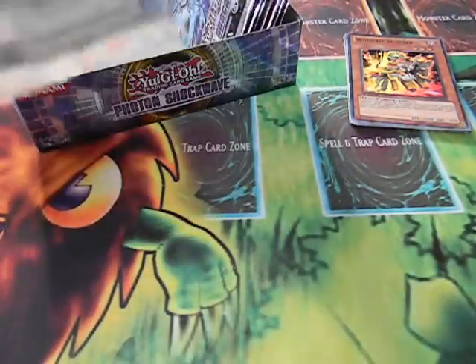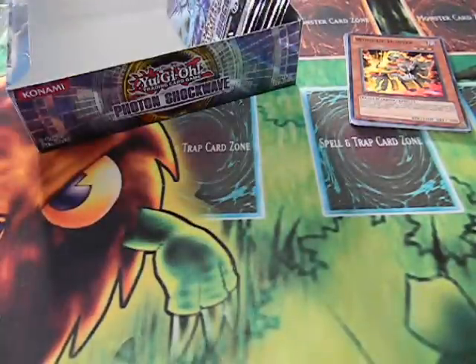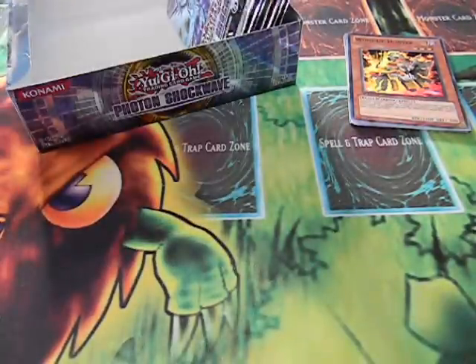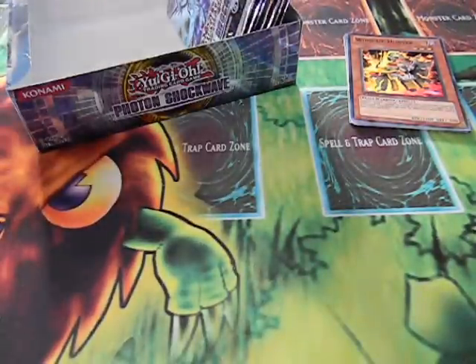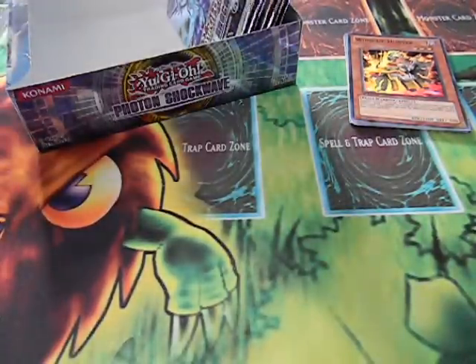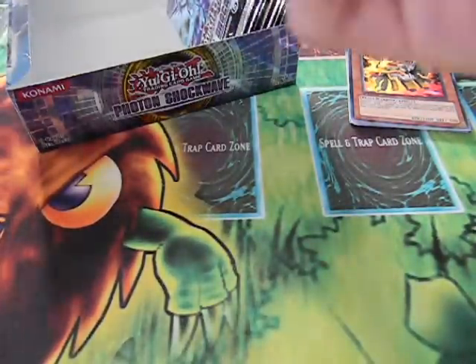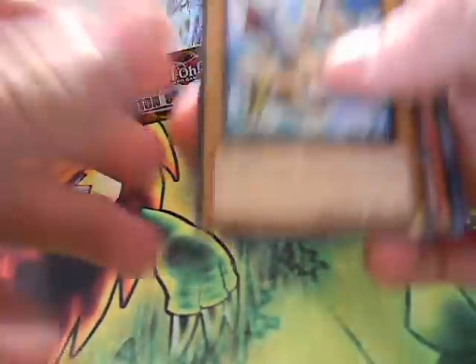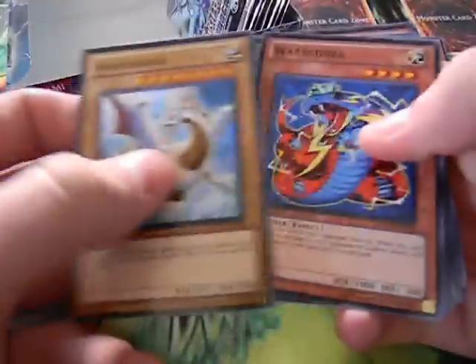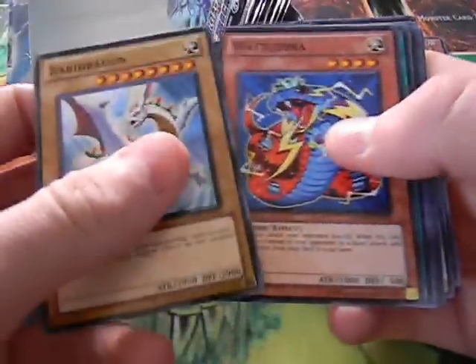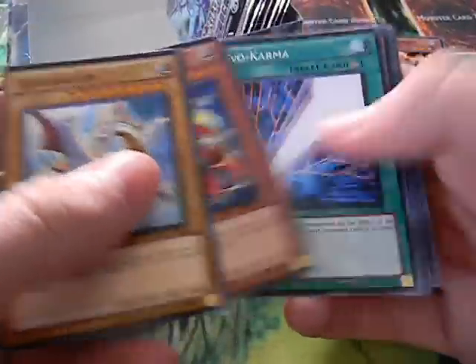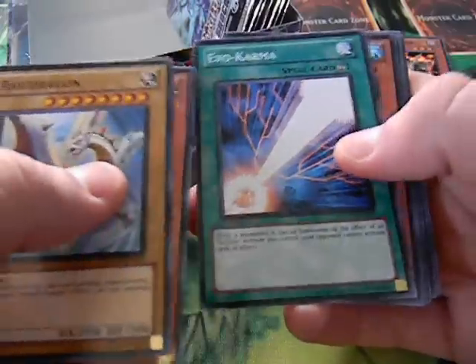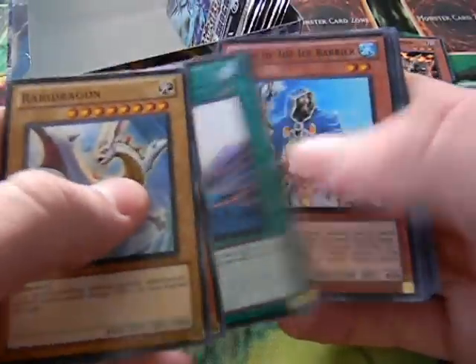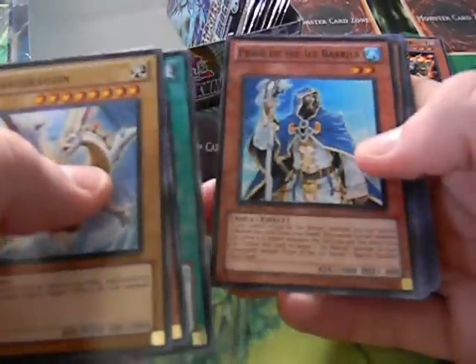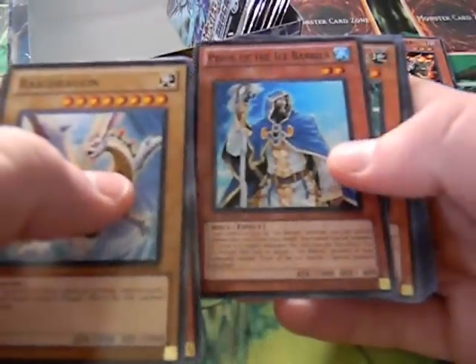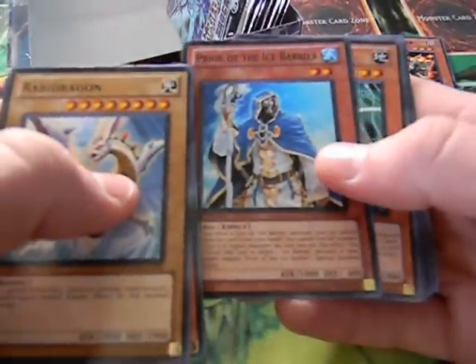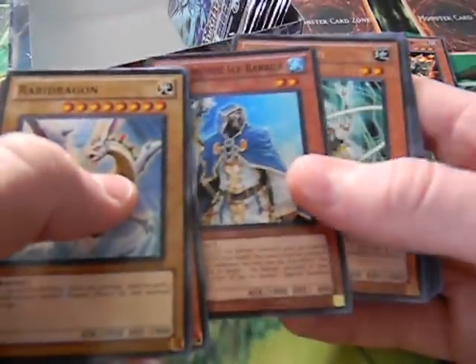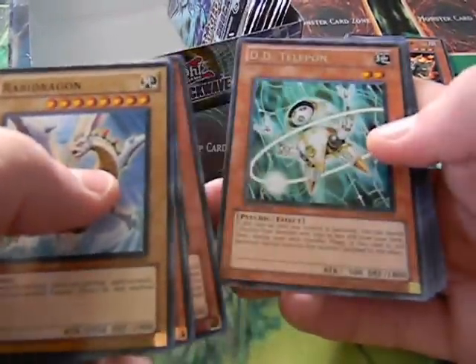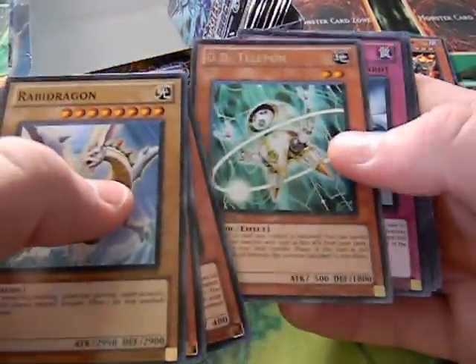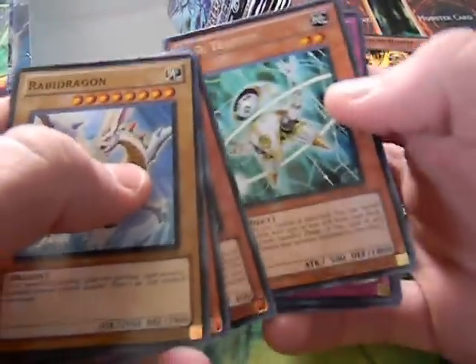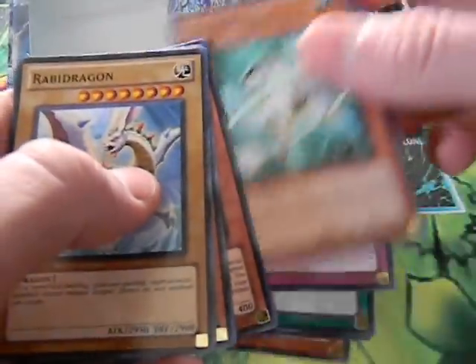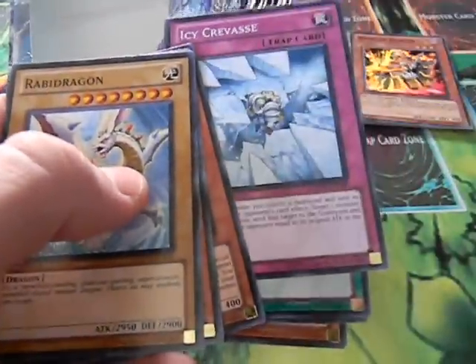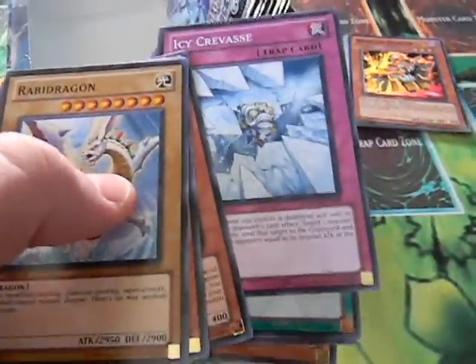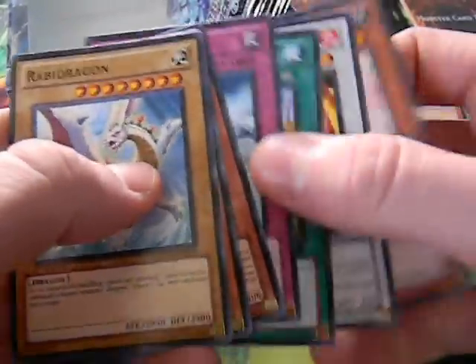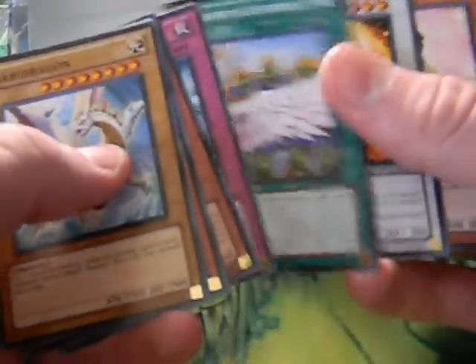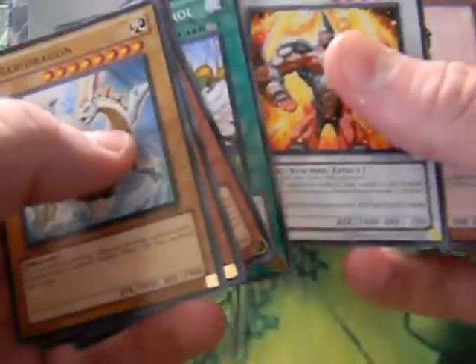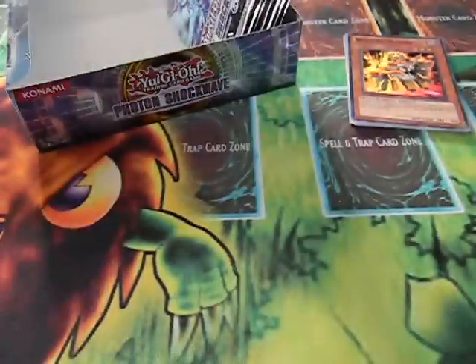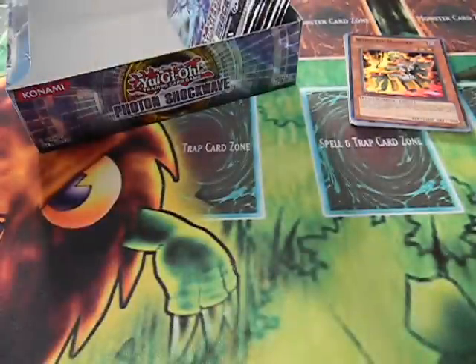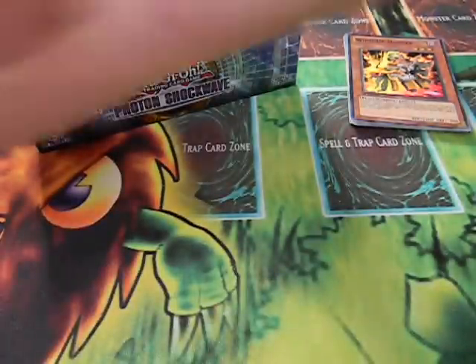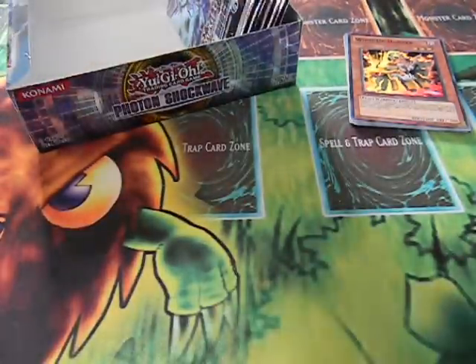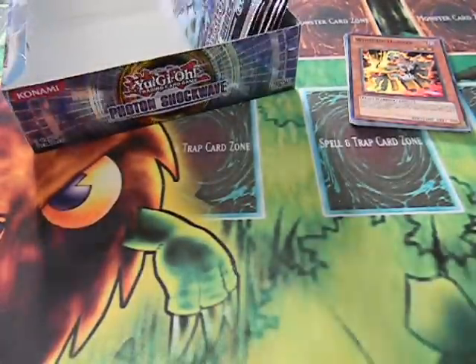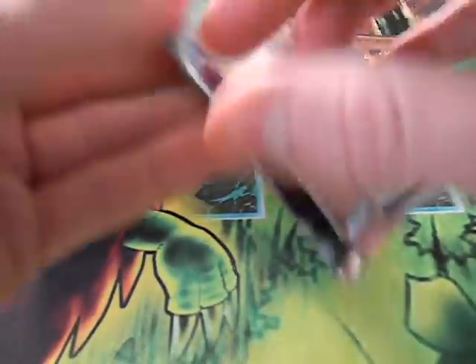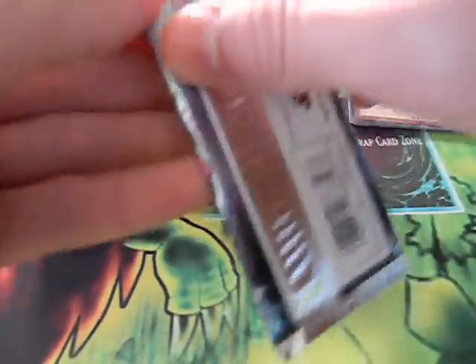Next pack: Rabbit Dragon, Wat Cobra, Evil Karma, Prior of the Ice Barrier, another DD Telepon. Just a rare.